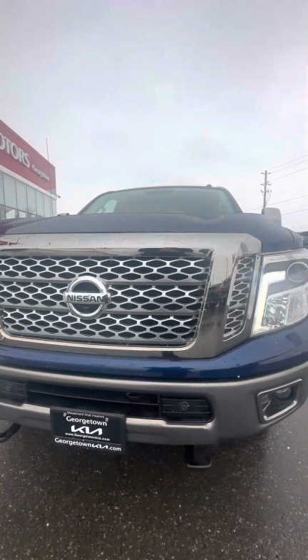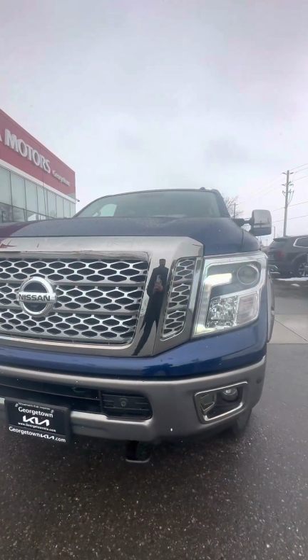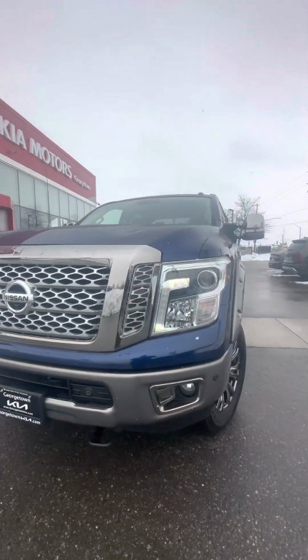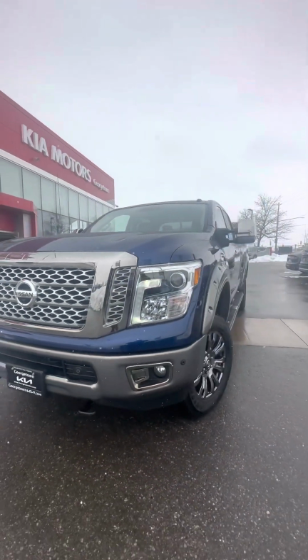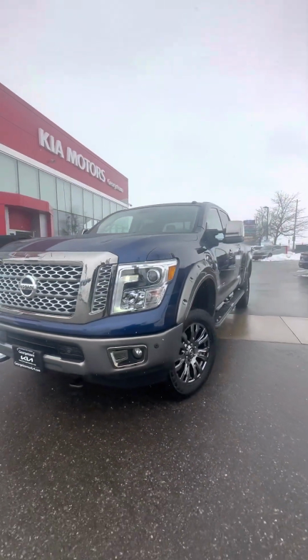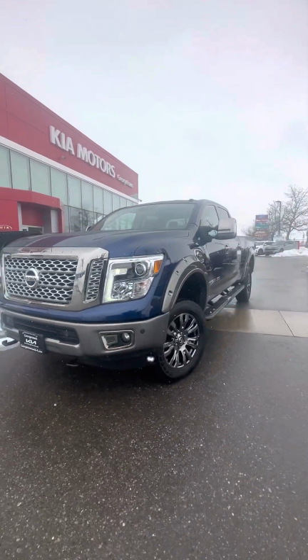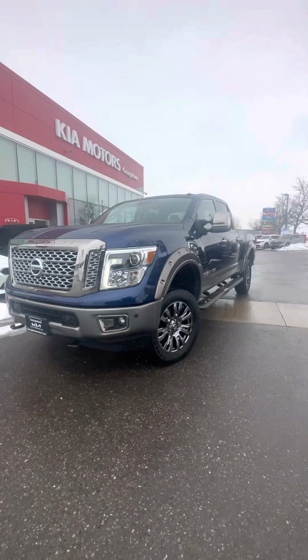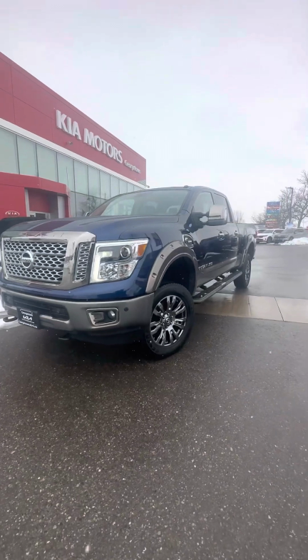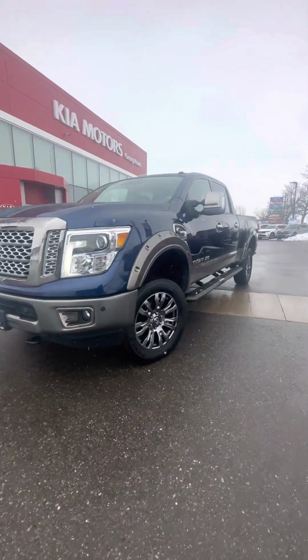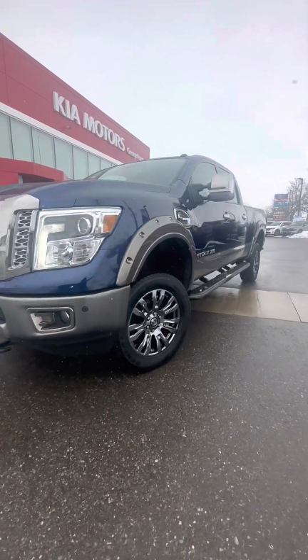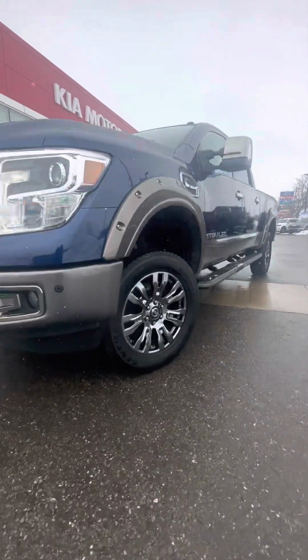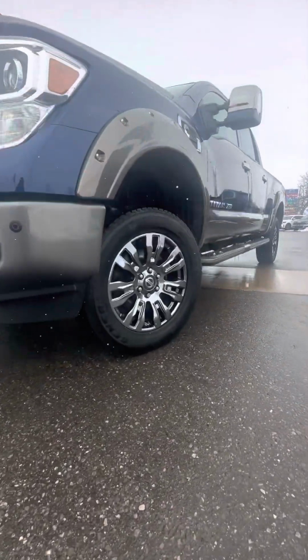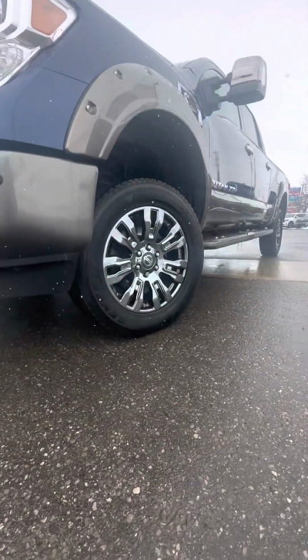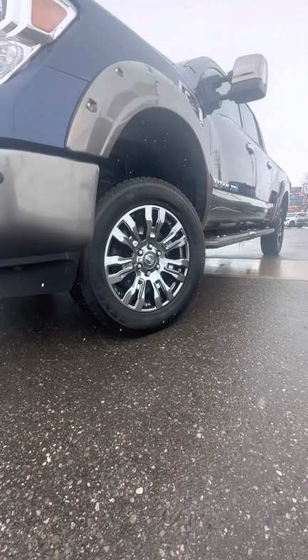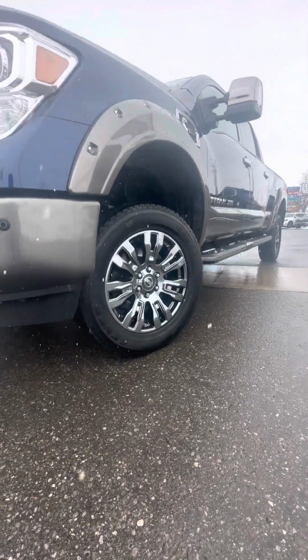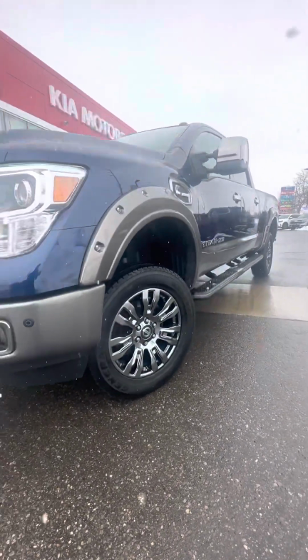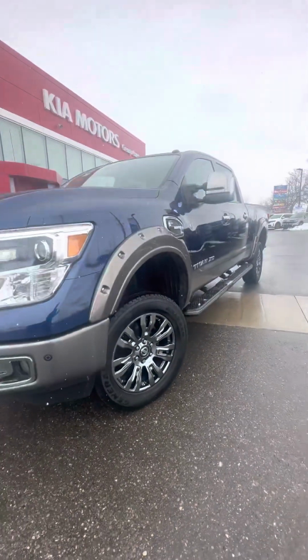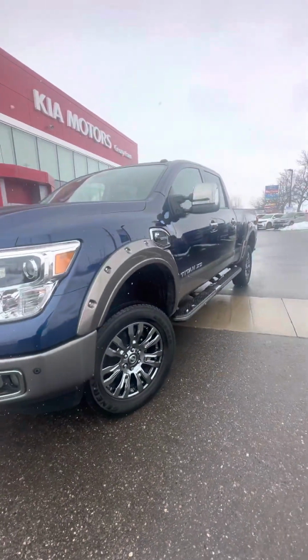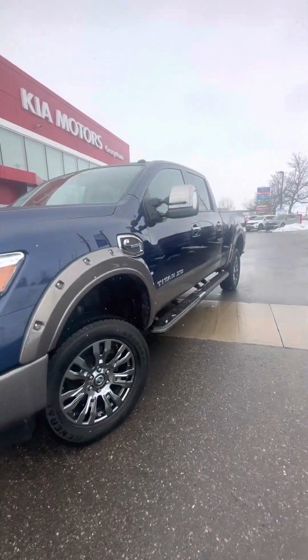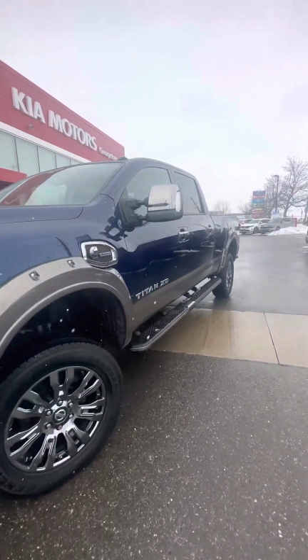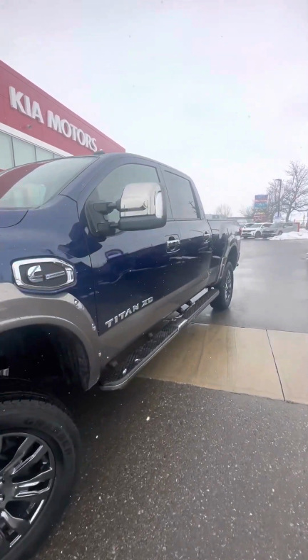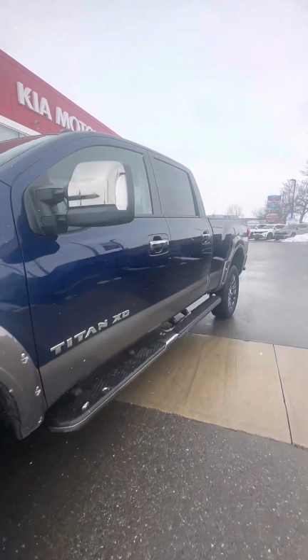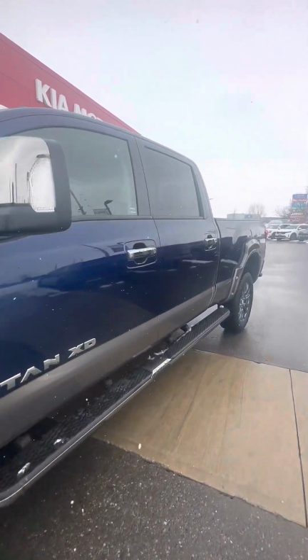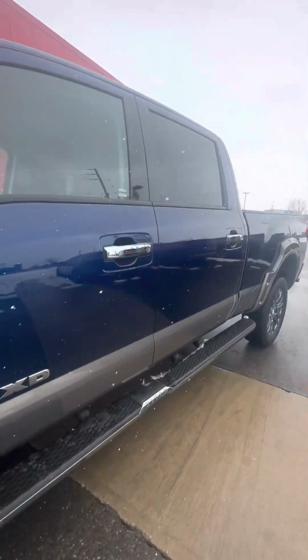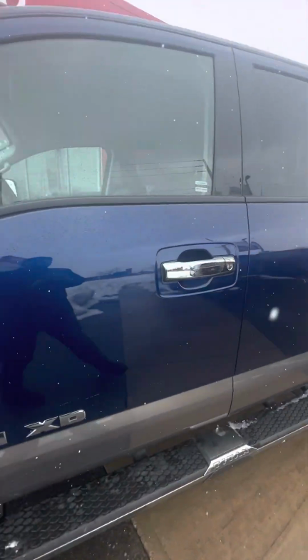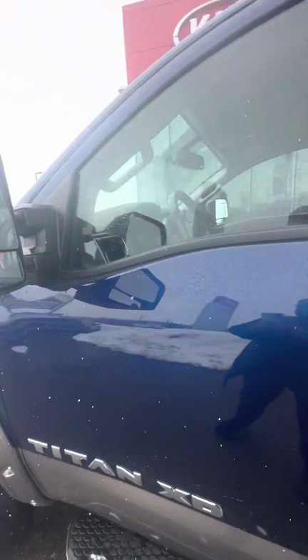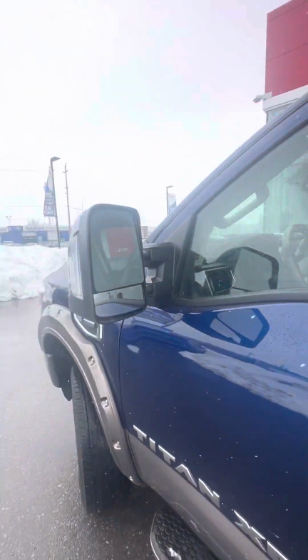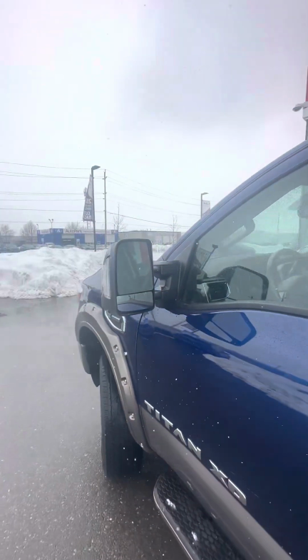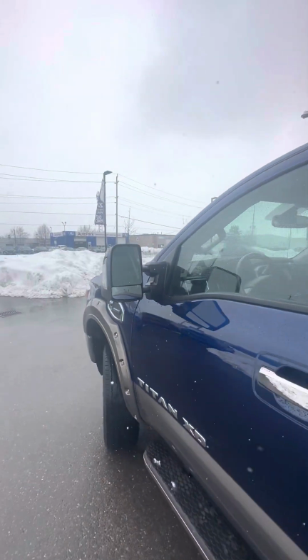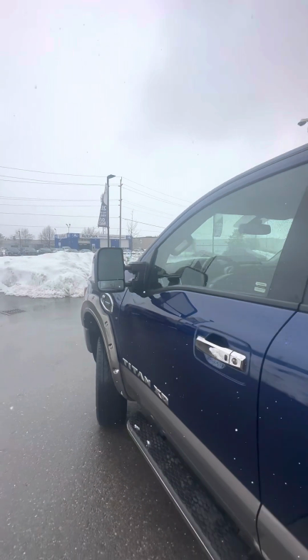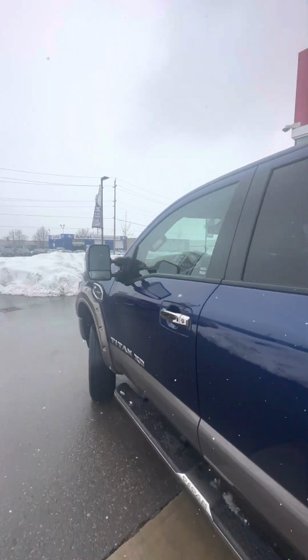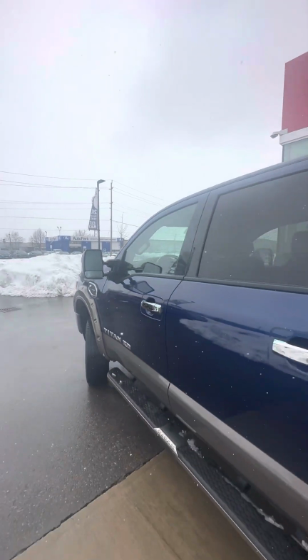Bold front grille, front parking sensors, front fog lights, 20-inch original alloy wheels. Got the sidesteps, blind spot monitoring, and the tow truck mirrors.